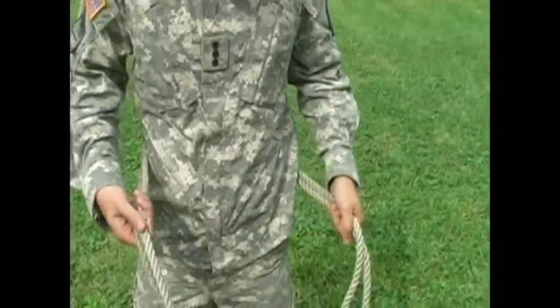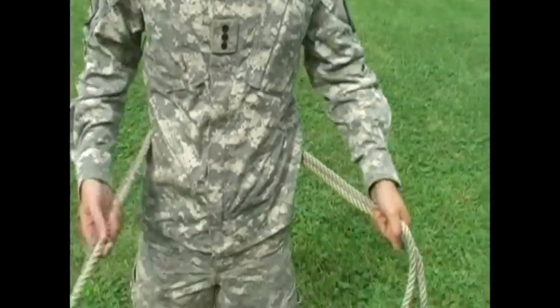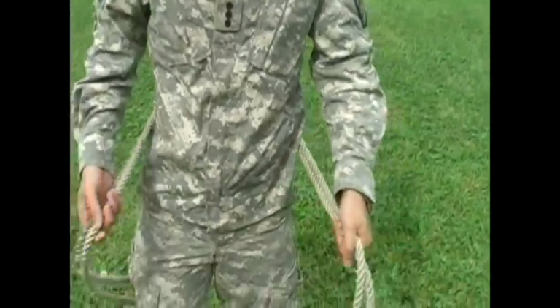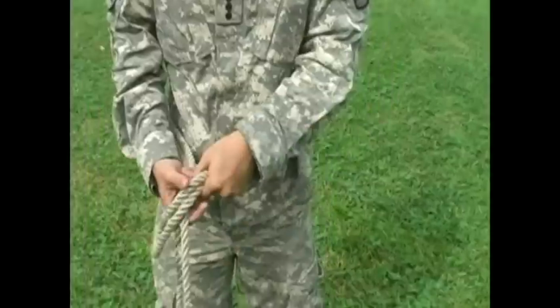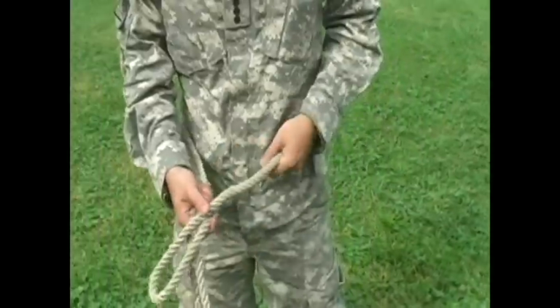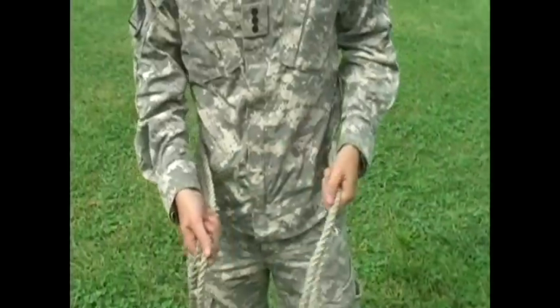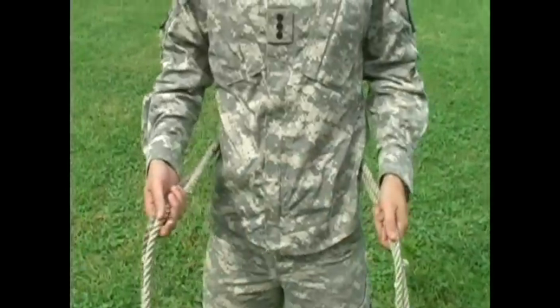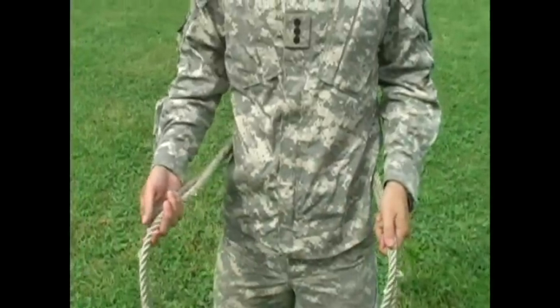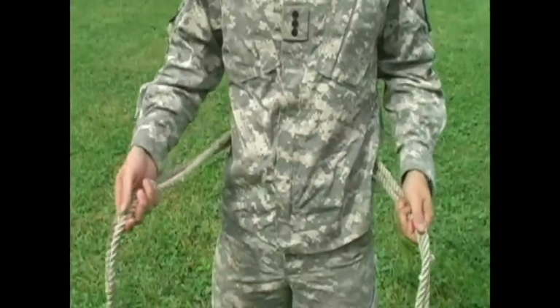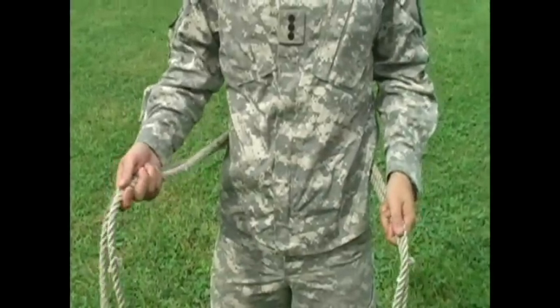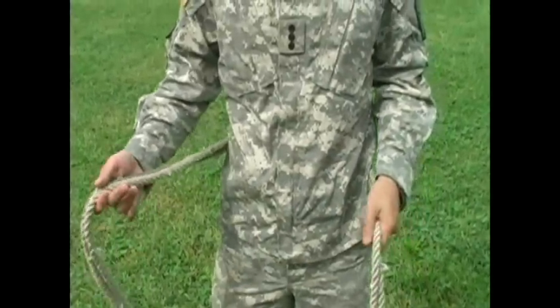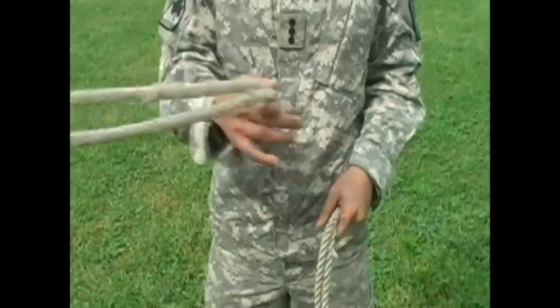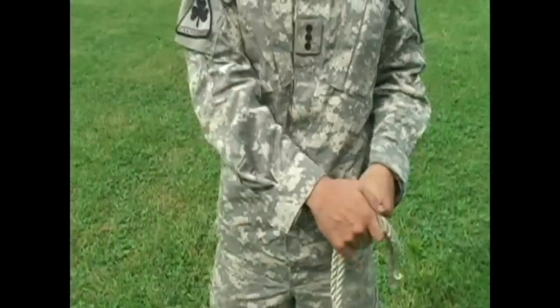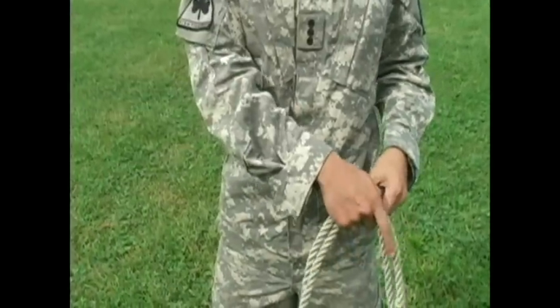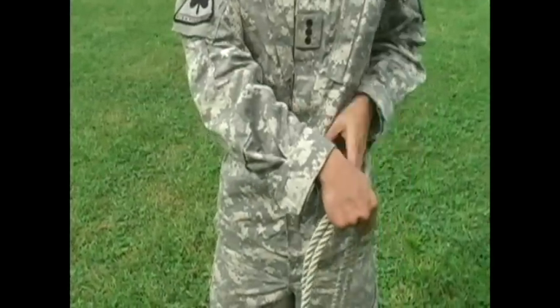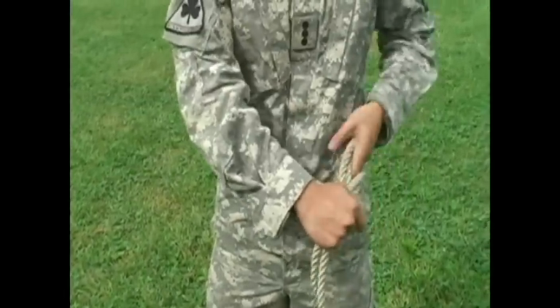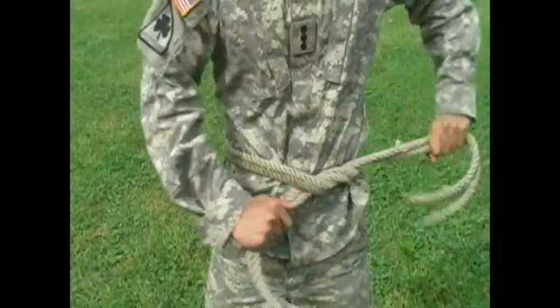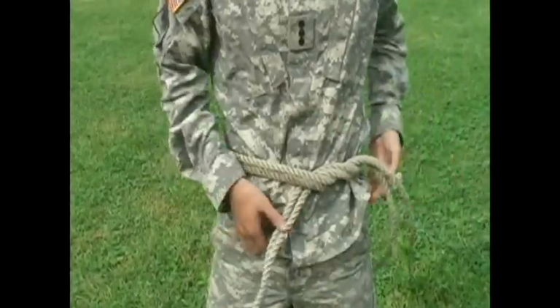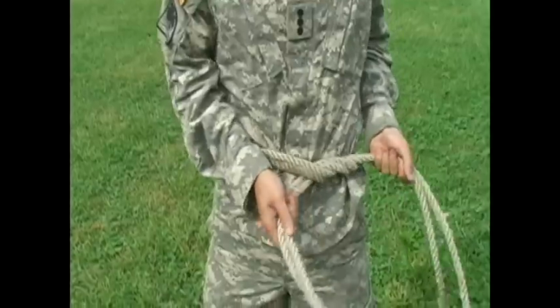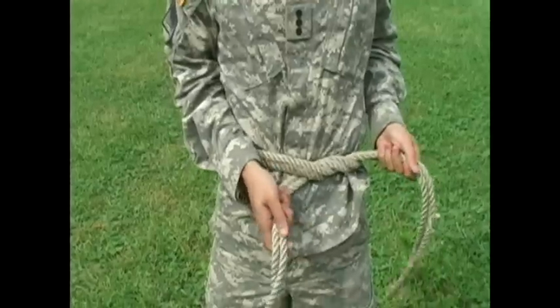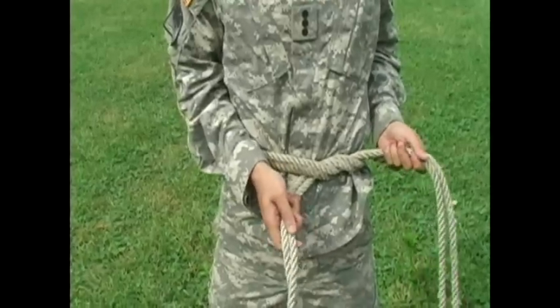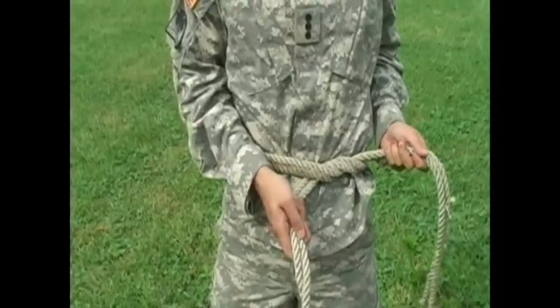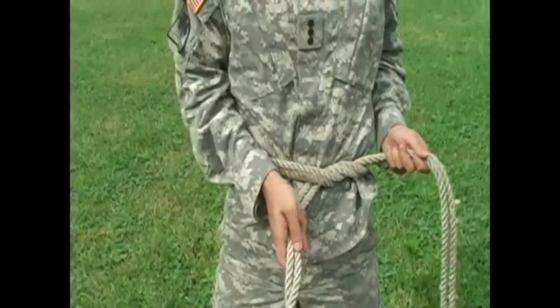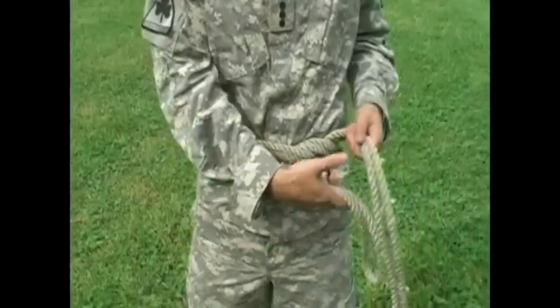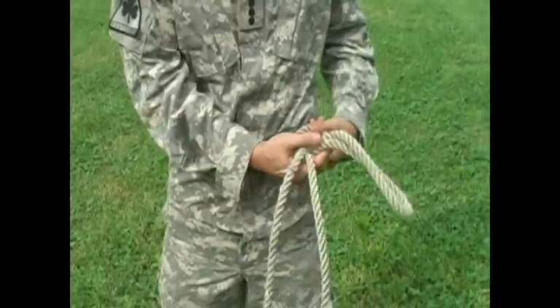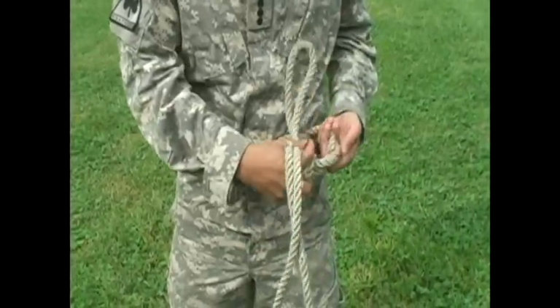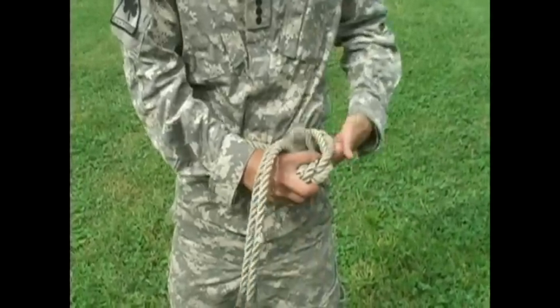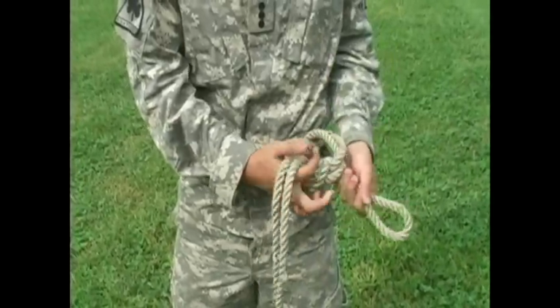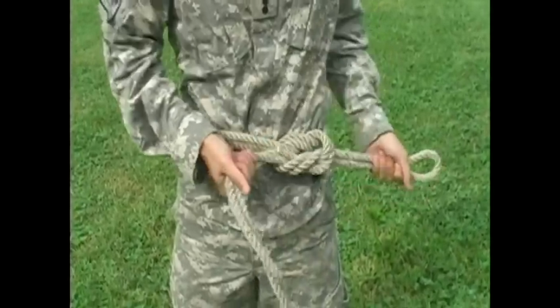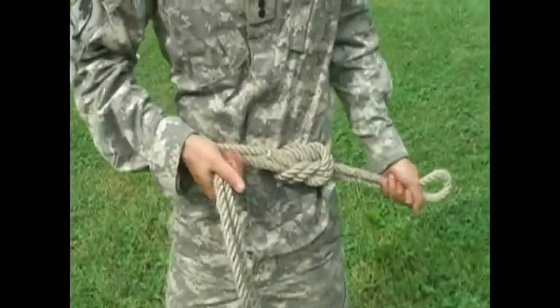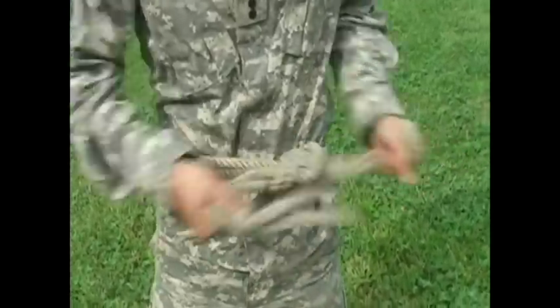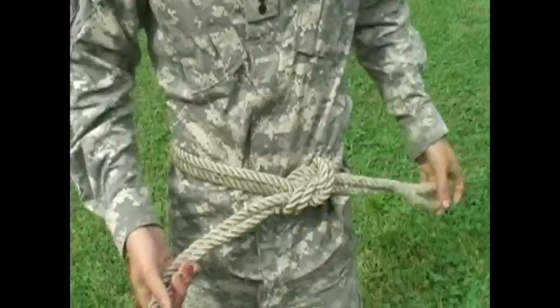From here it's basically just a box knot. You're going to take the loose end, go over — top over bottom — and then it's going to be bottom over top, tying it.